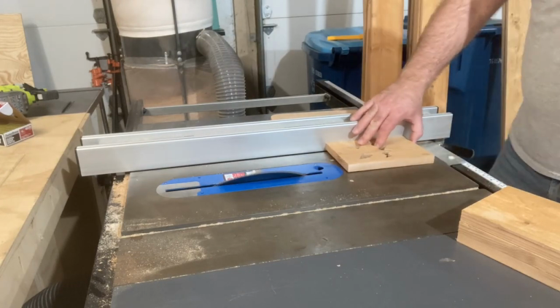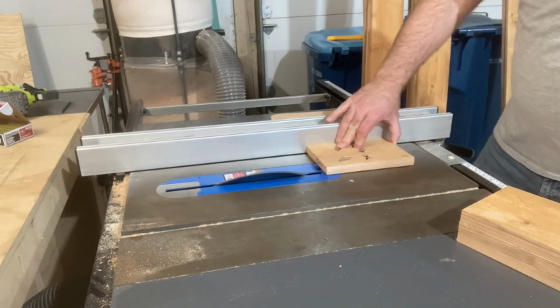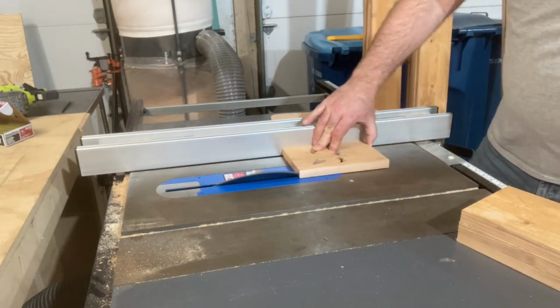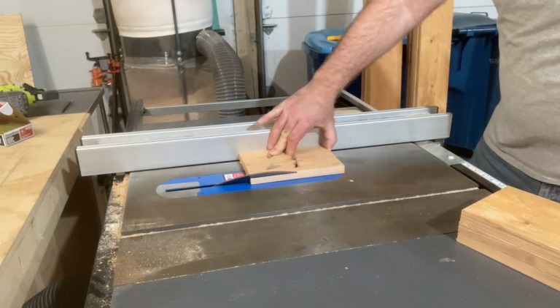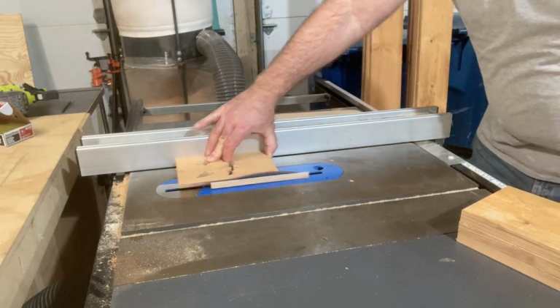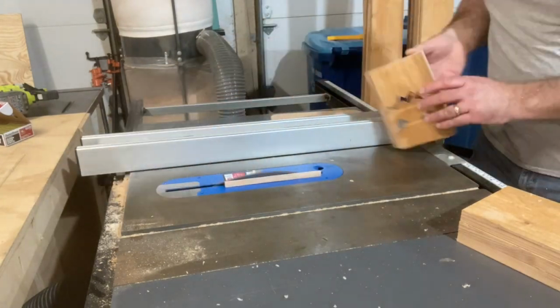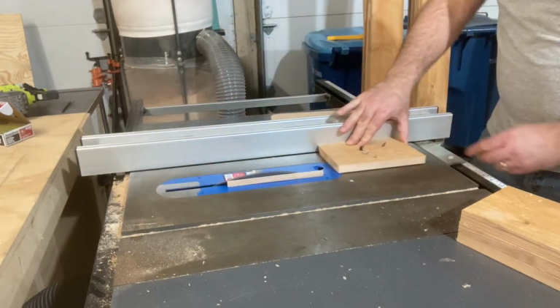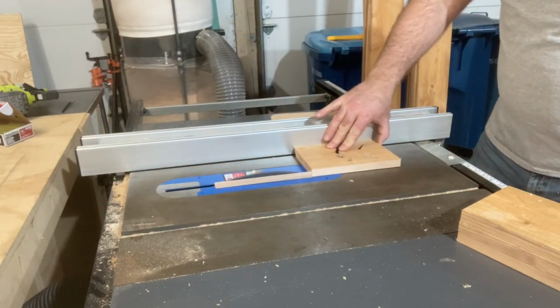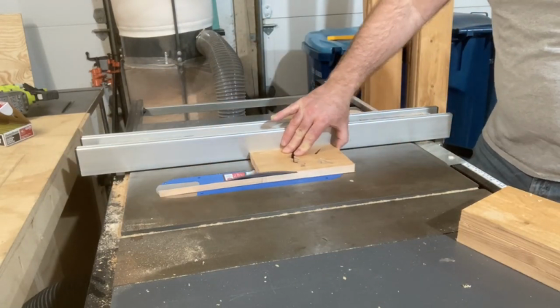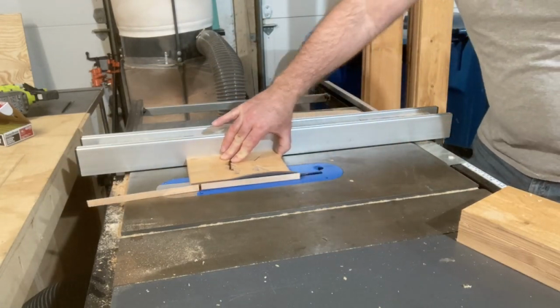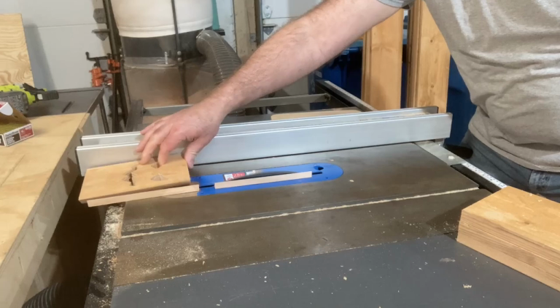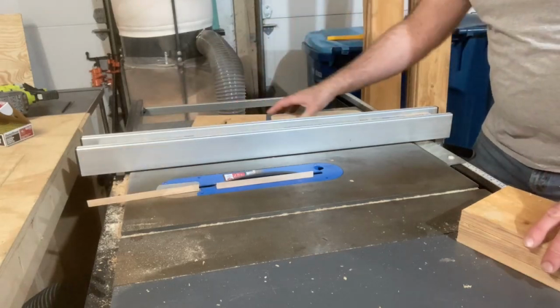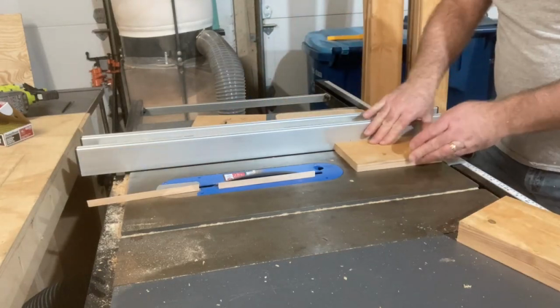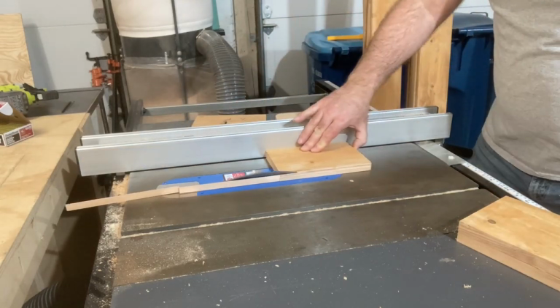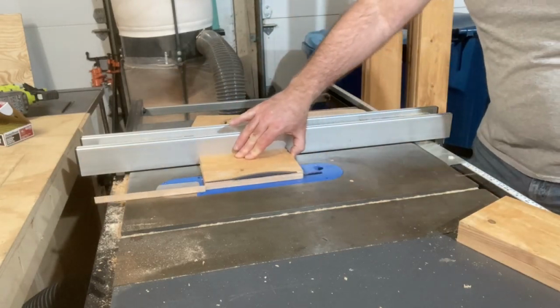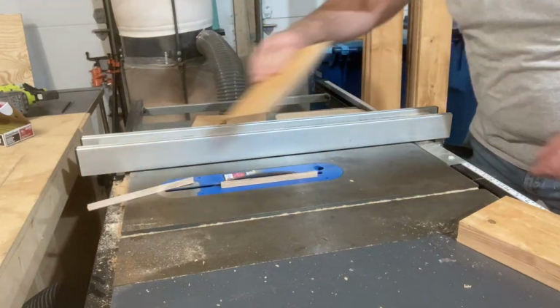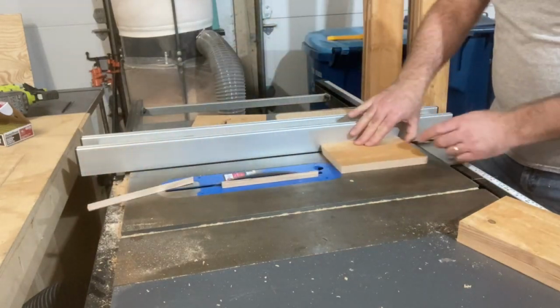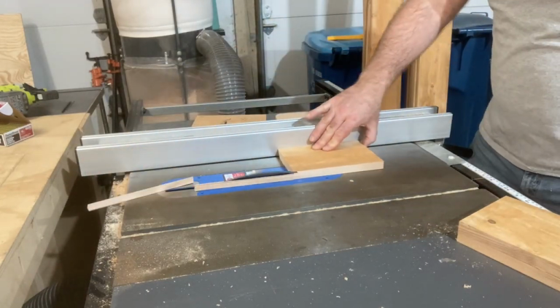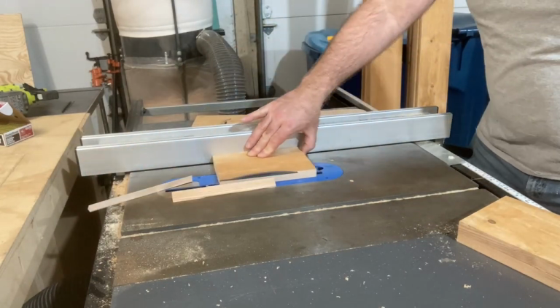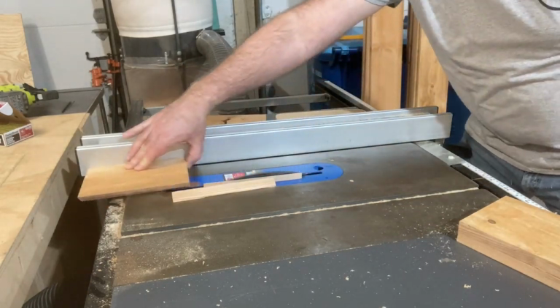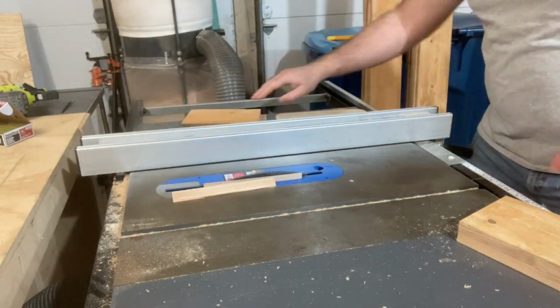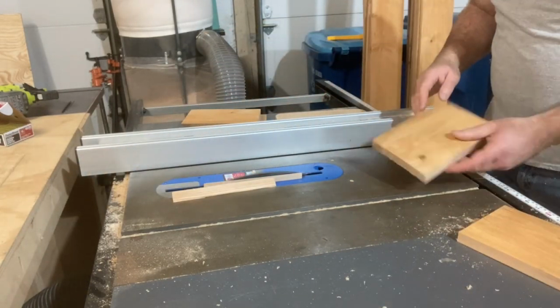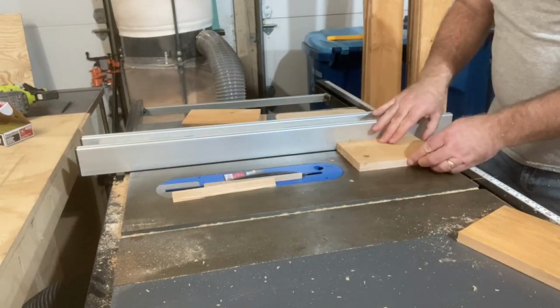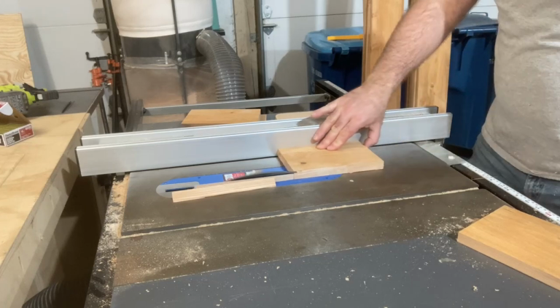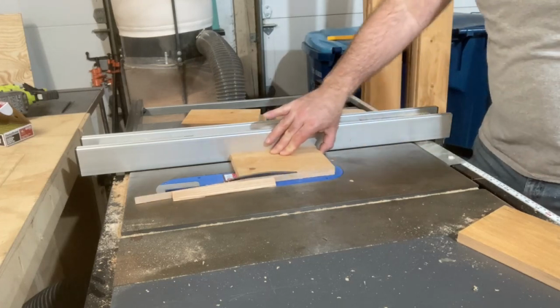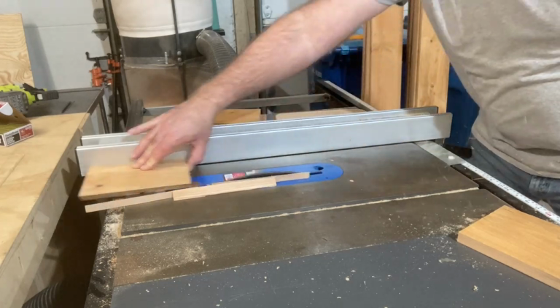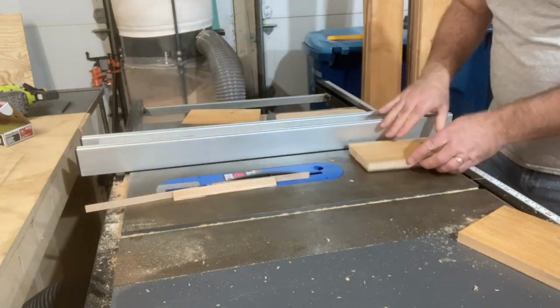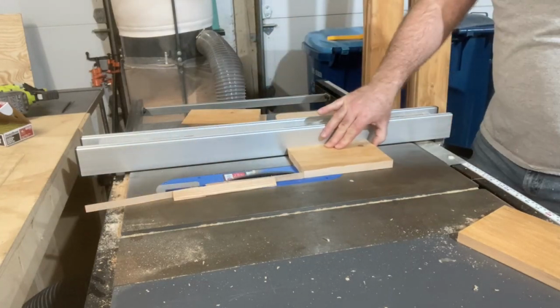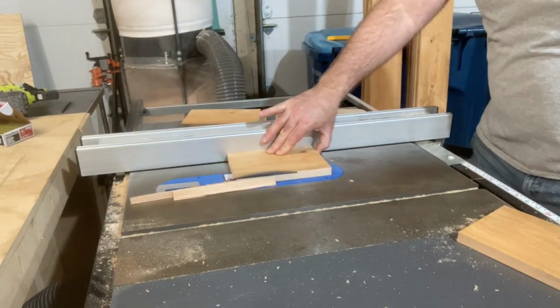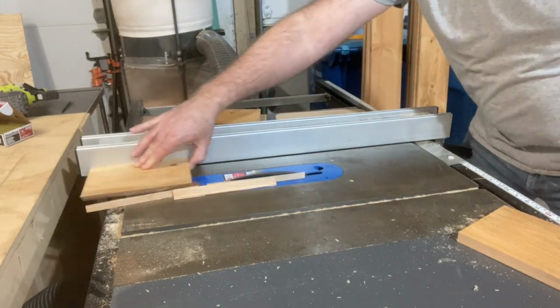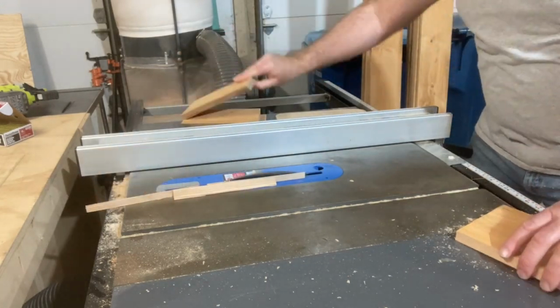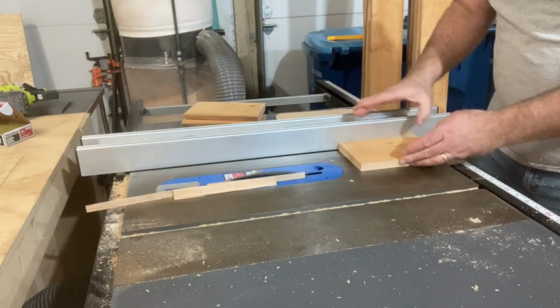I decided to miter each of these — I thought it would look a little bit nicer than butt joints. Adding the miter does add an extra step, but it gives it more of a finishing touch that I like better.